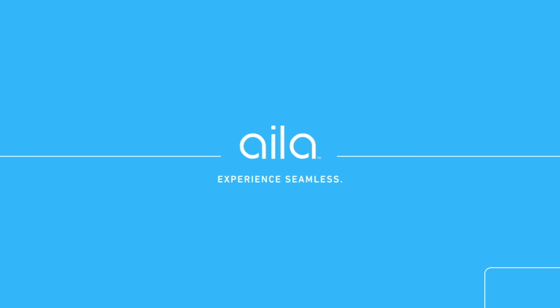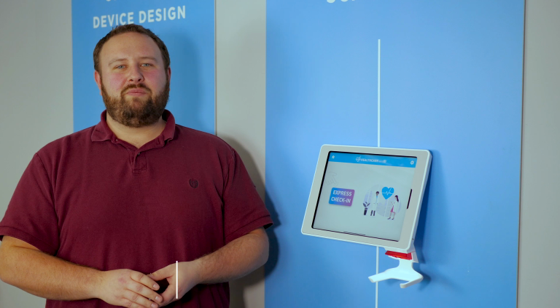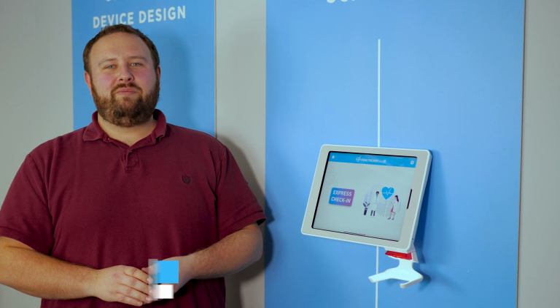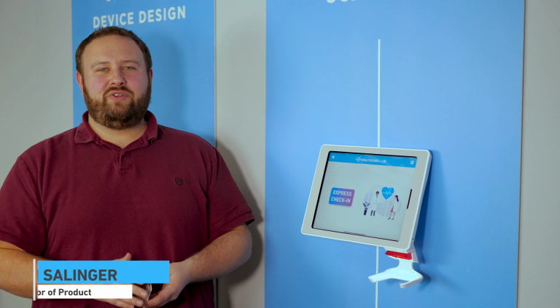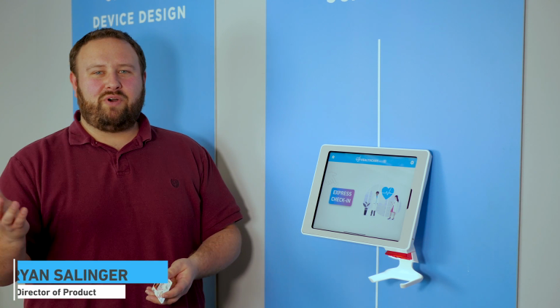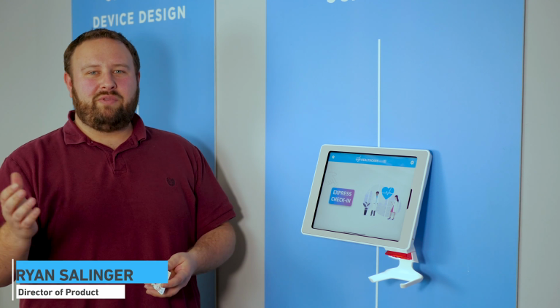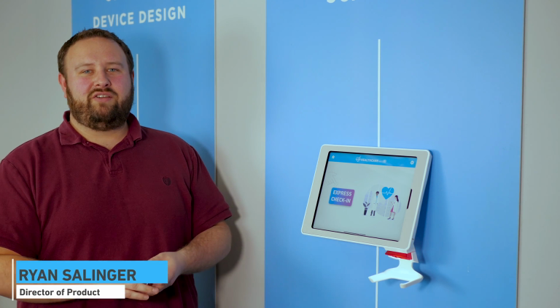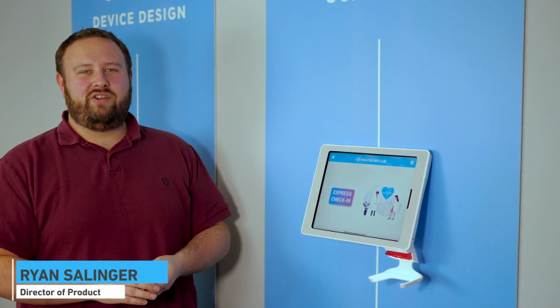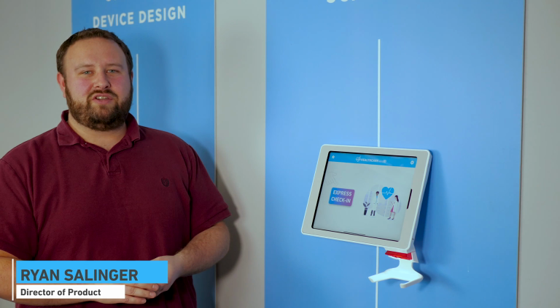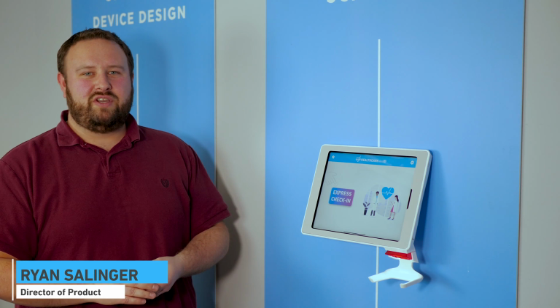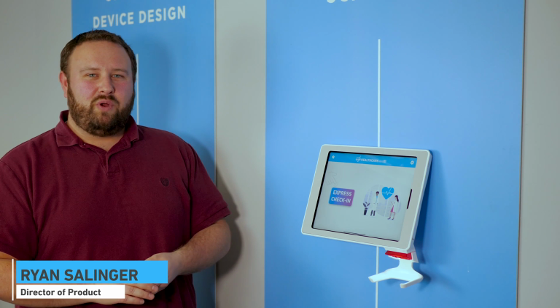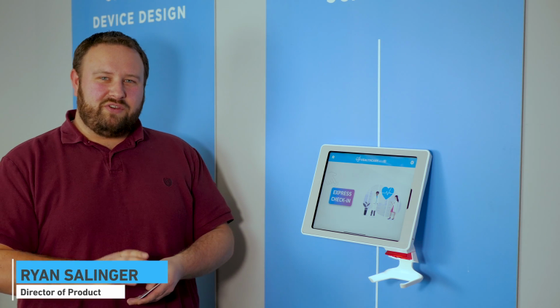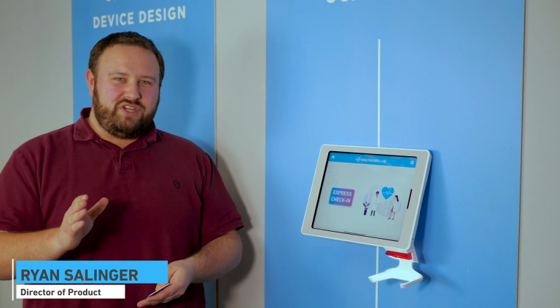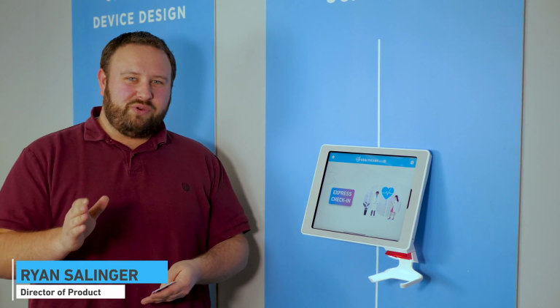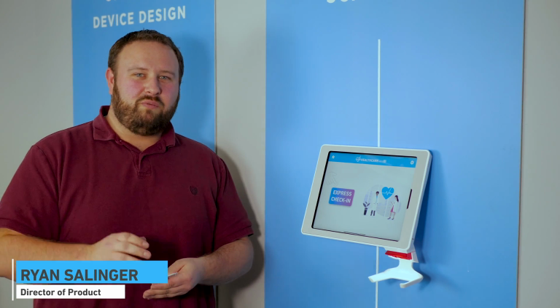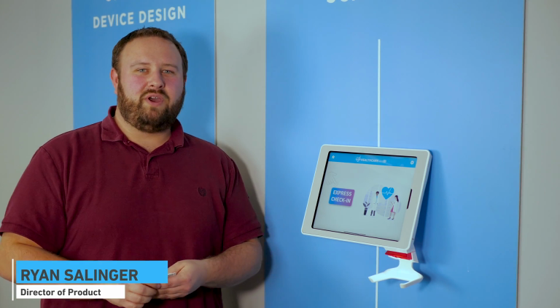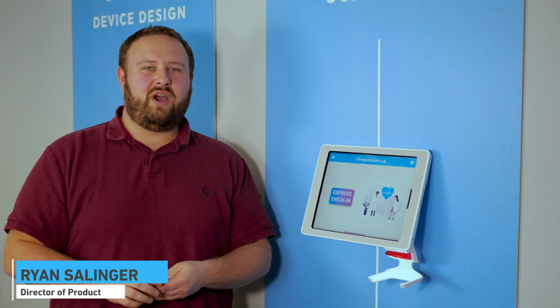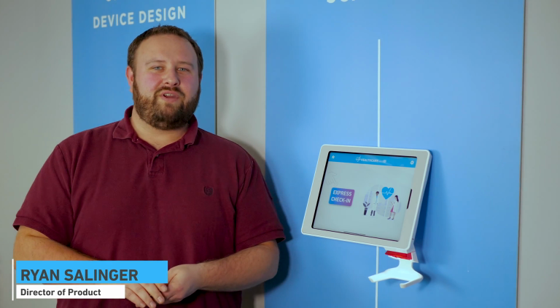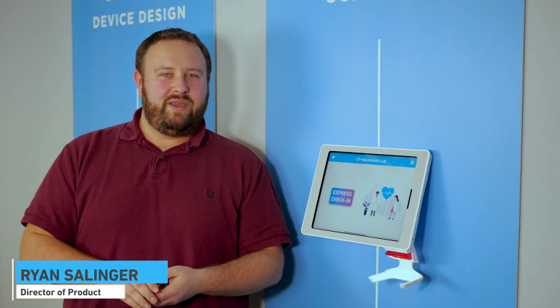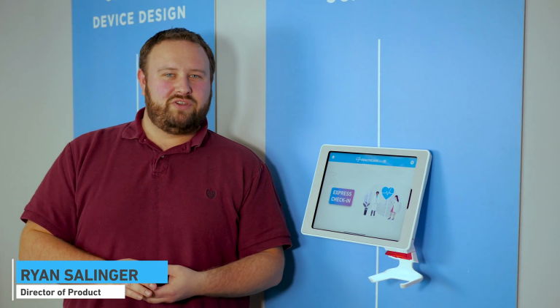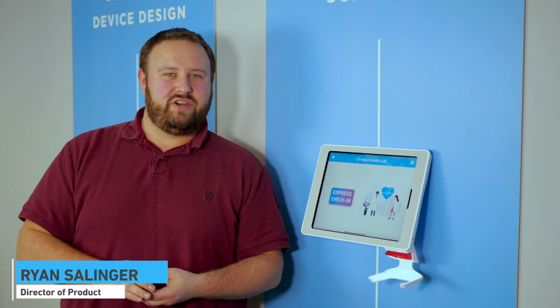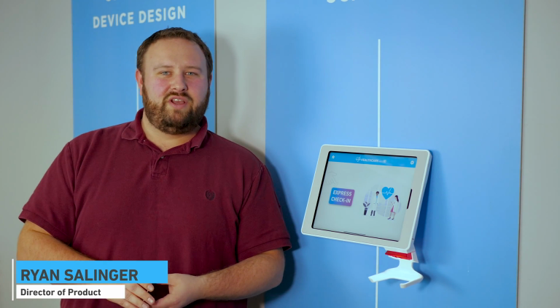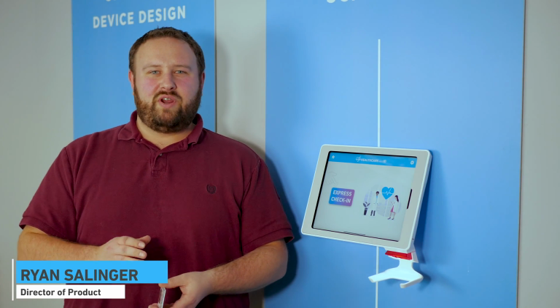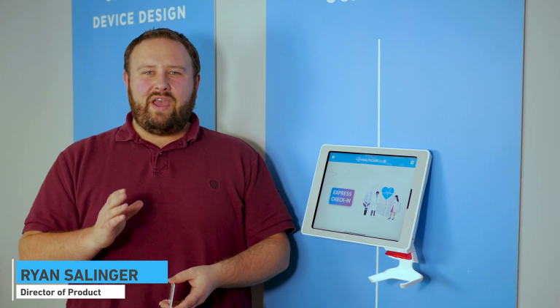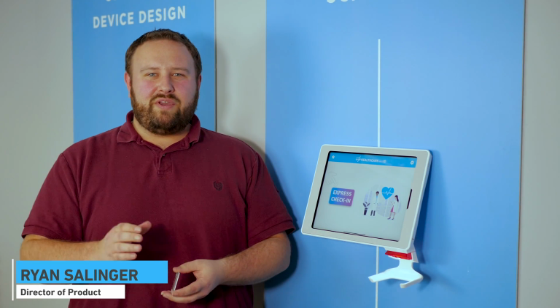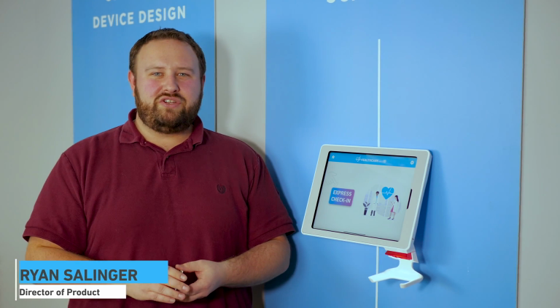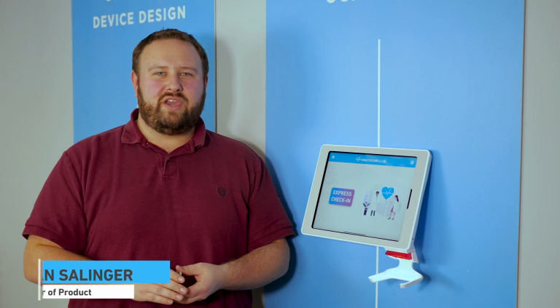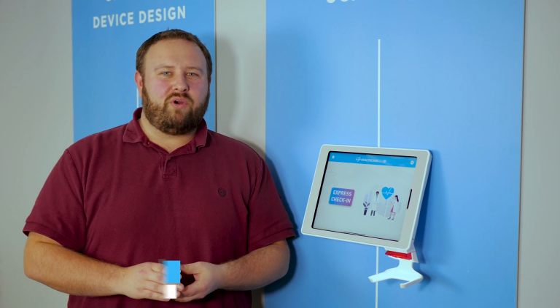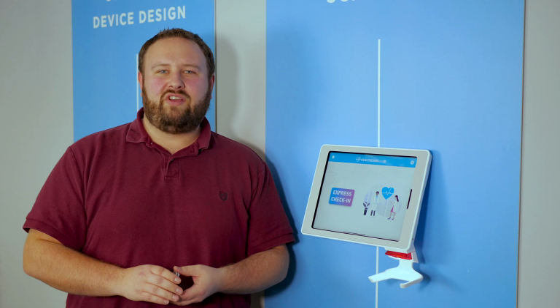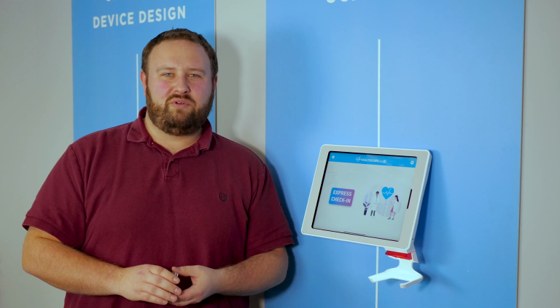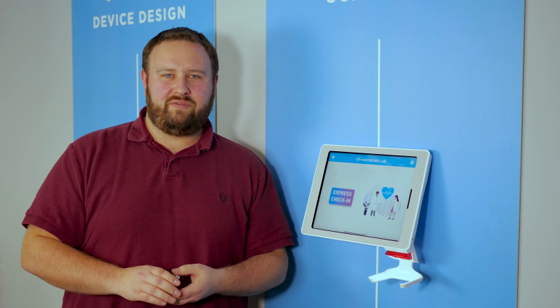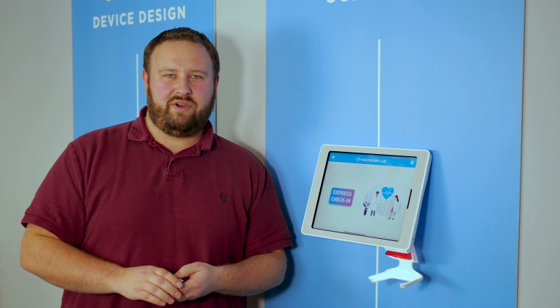Hey everybody, this is Ryan with Isla Technologies. I'm going to give you a sneak preview of what we're going to be offering at HIMSS this year, trying to make healthcare check-in more accessible for everyone.